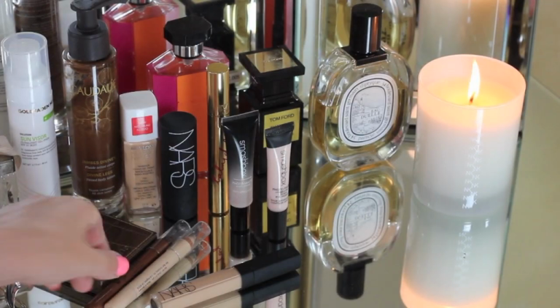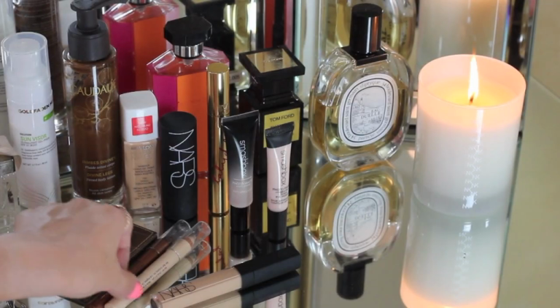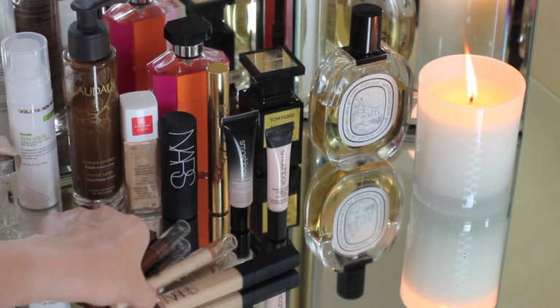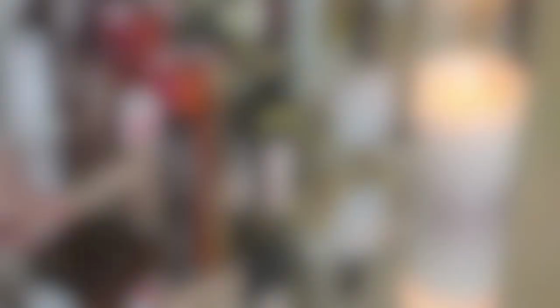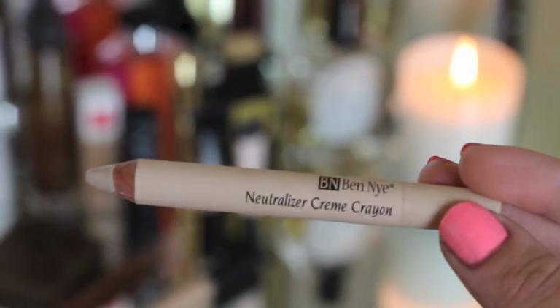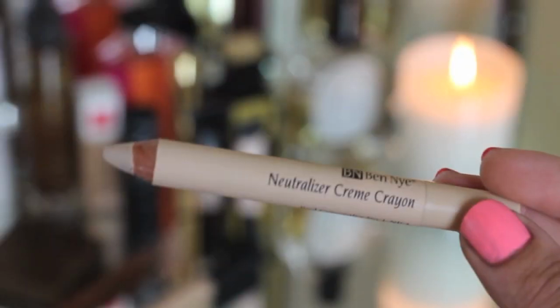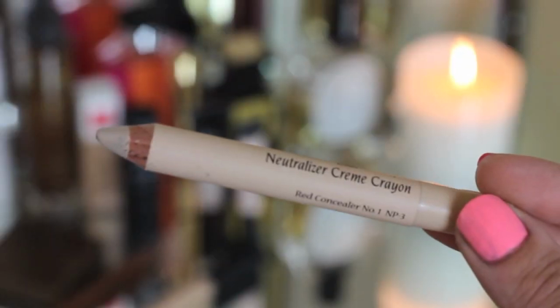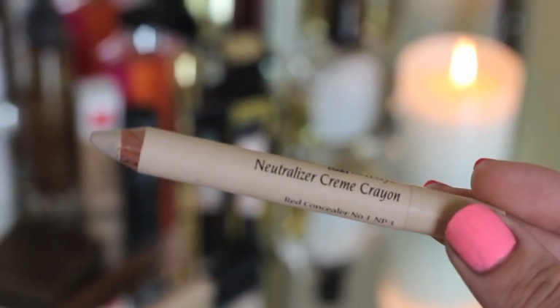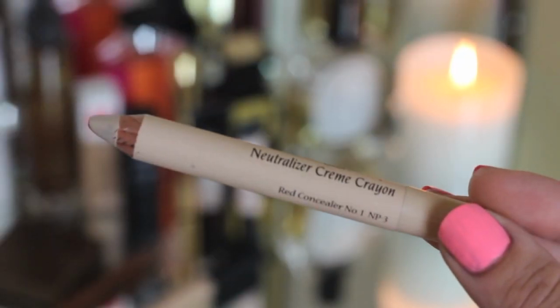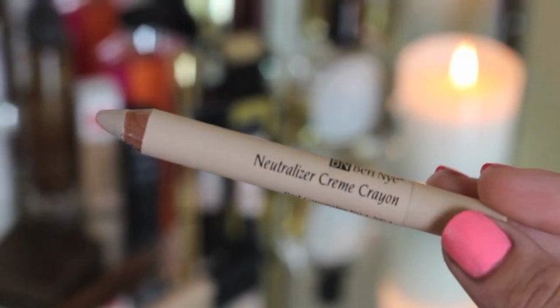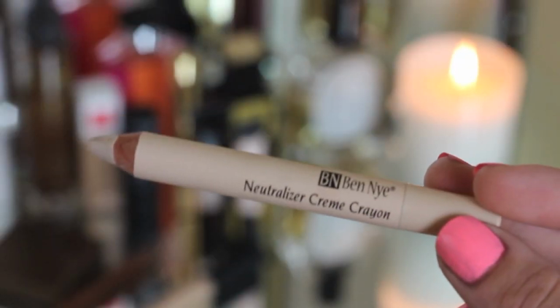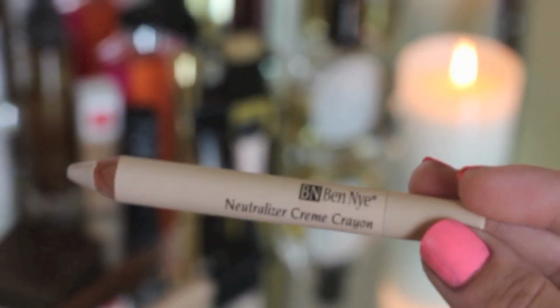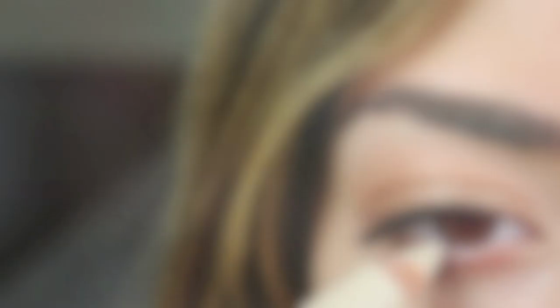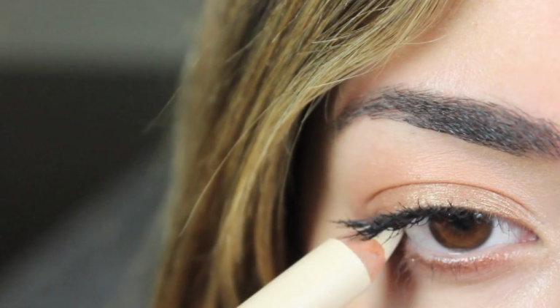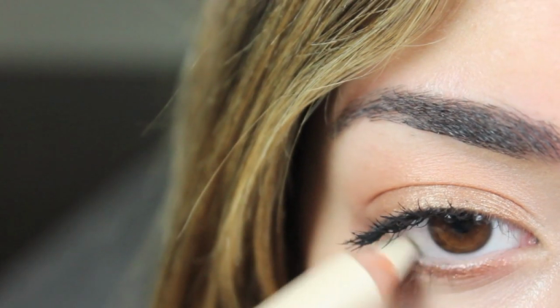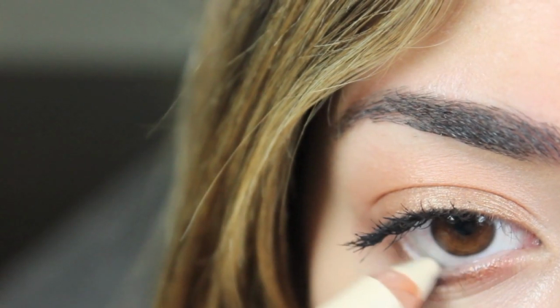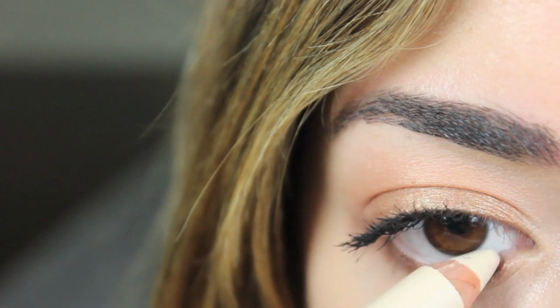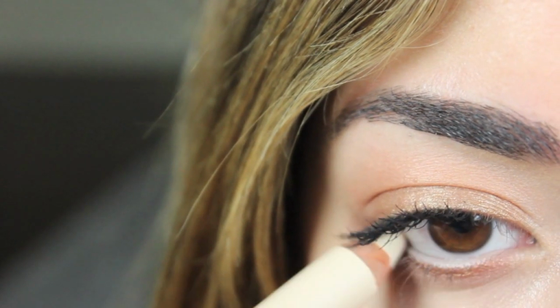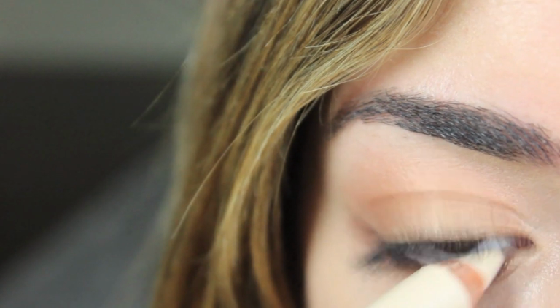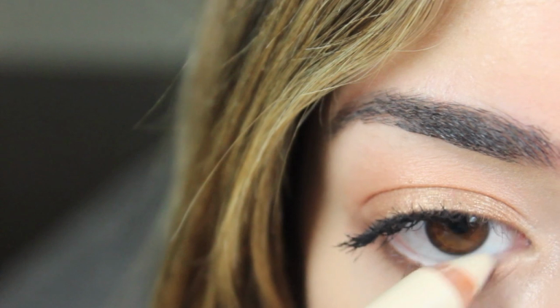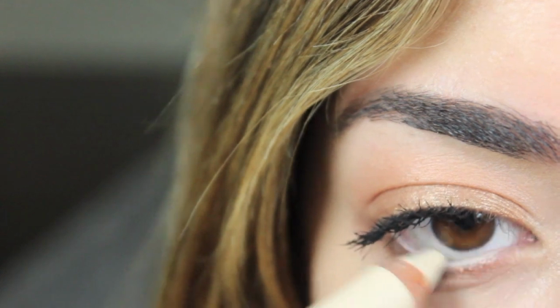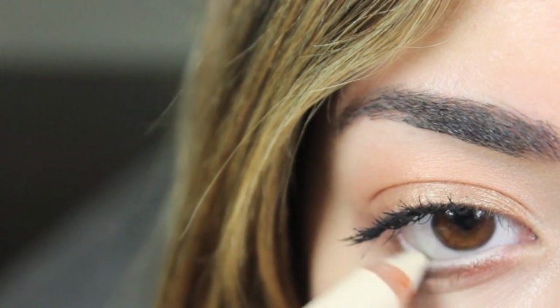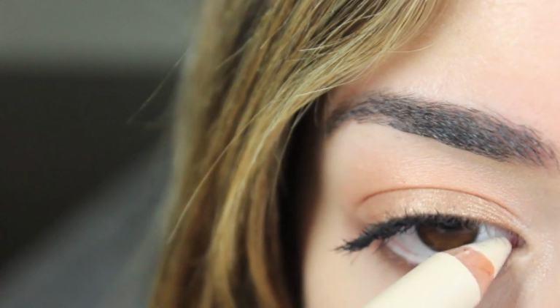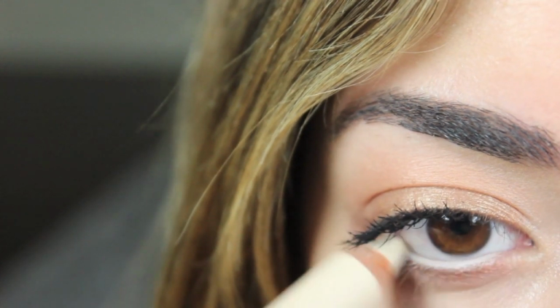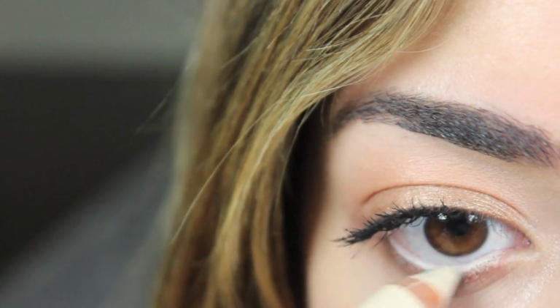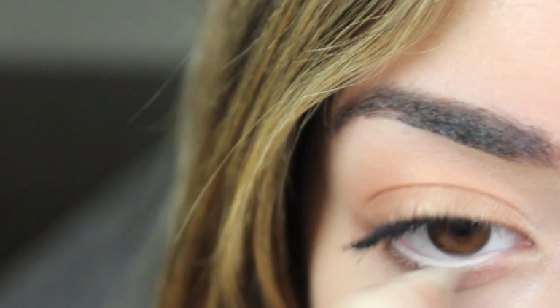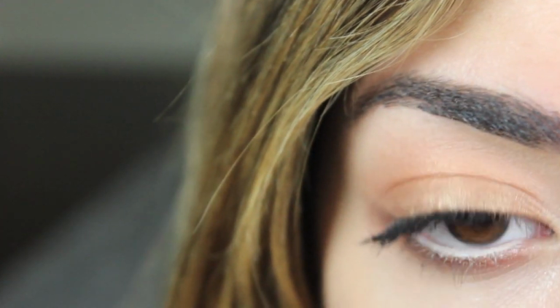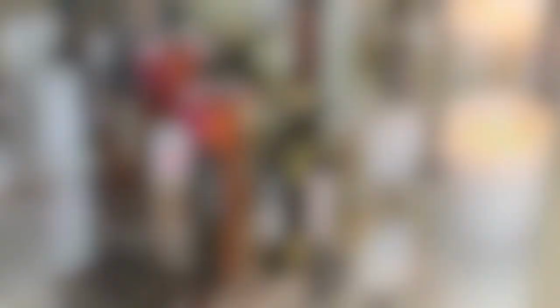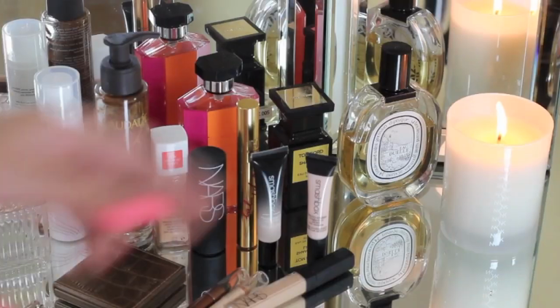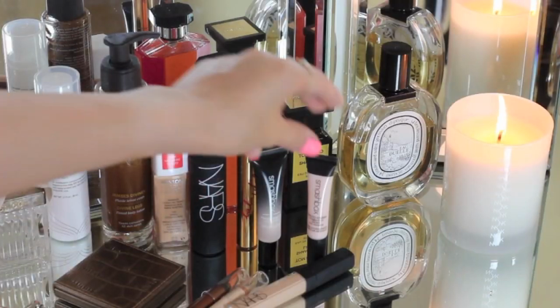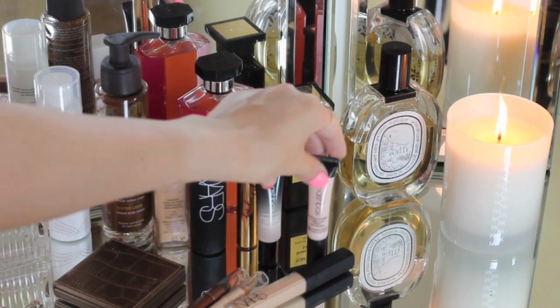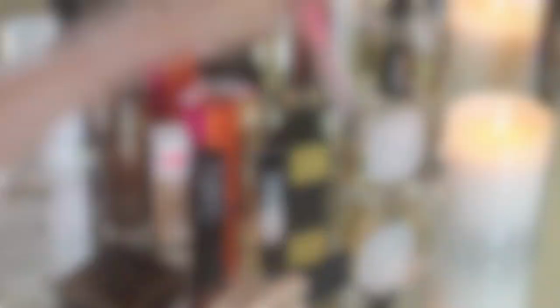I'm going to sweep a cream liner along my waterline — this one is from Ben Nye — and this just counteracts any redness, really opens up and awakens my eyes.